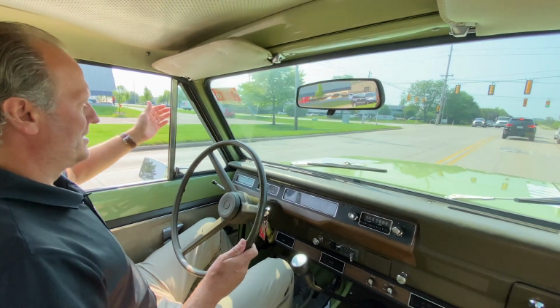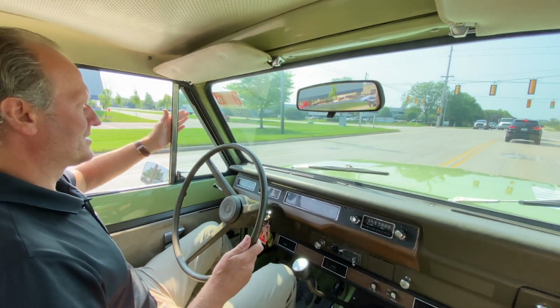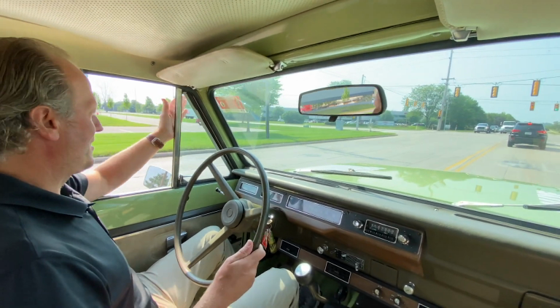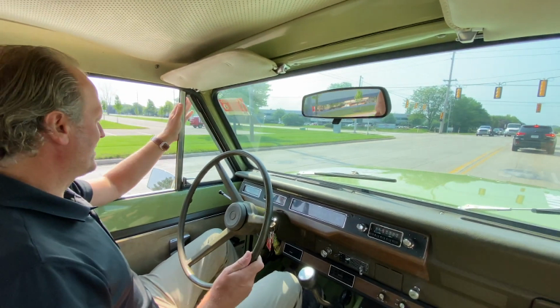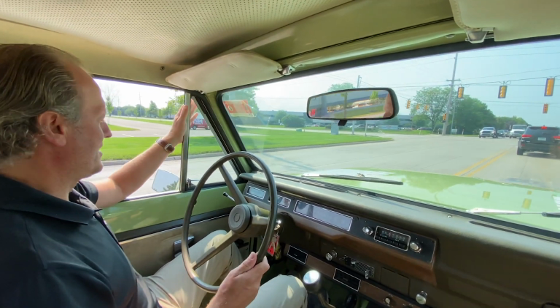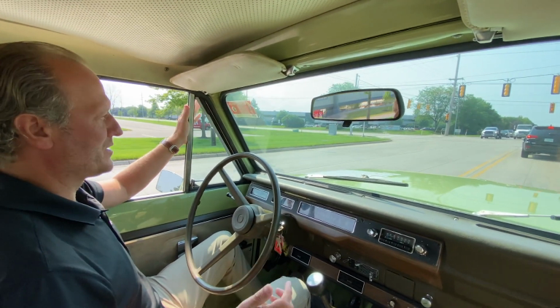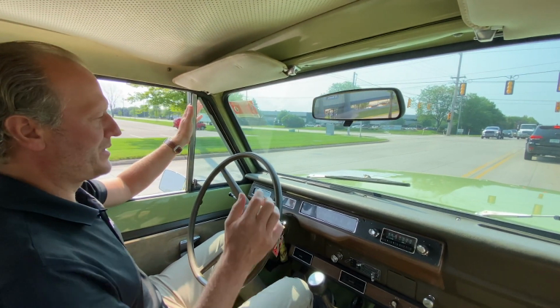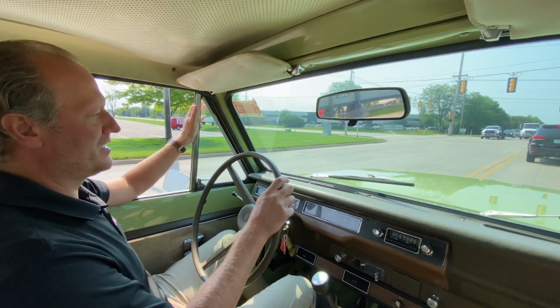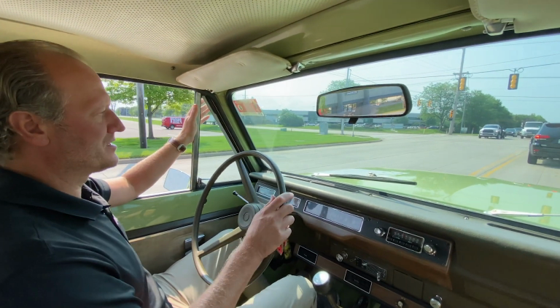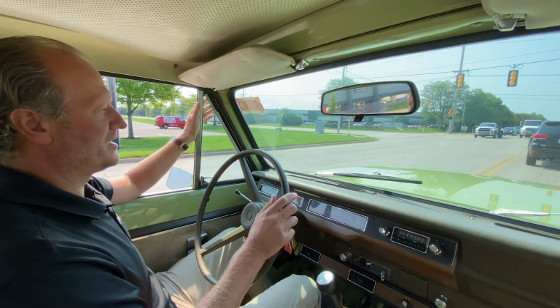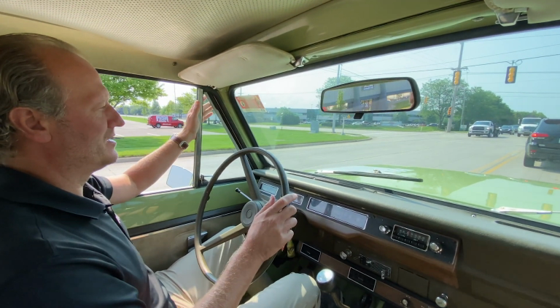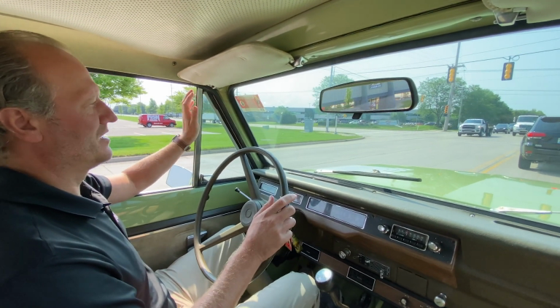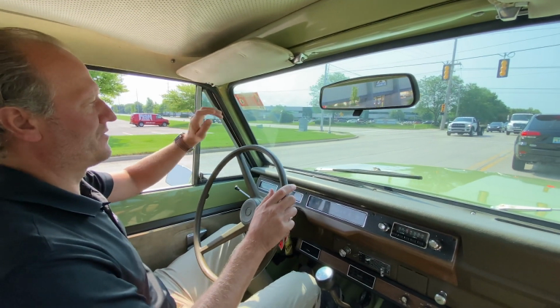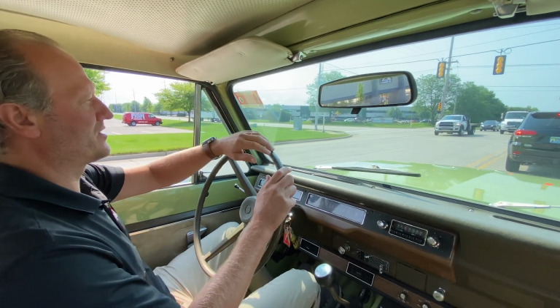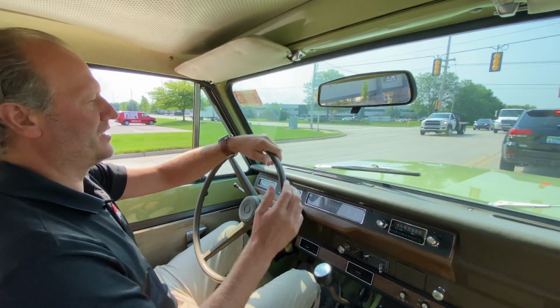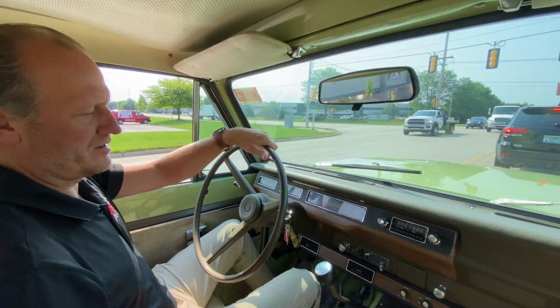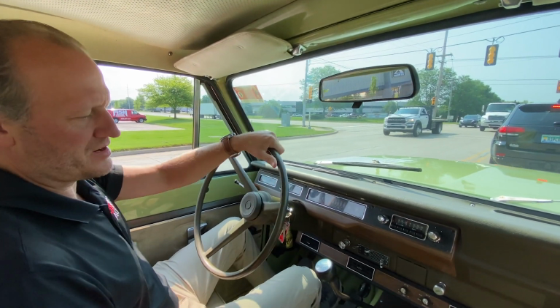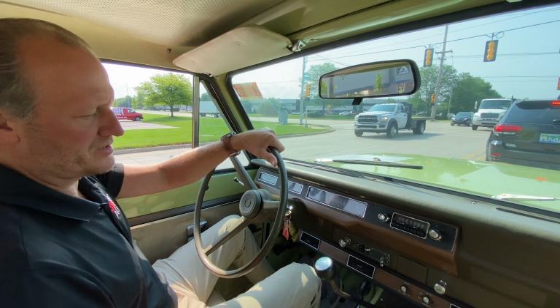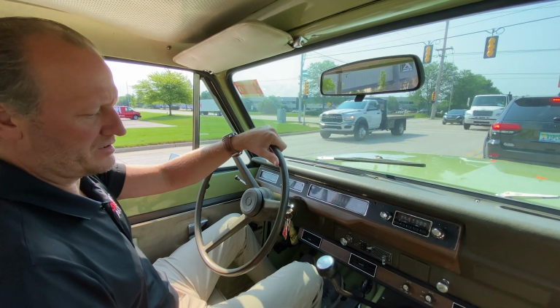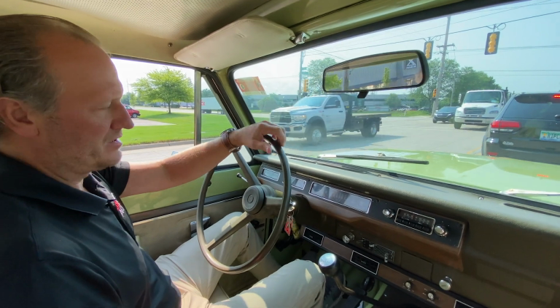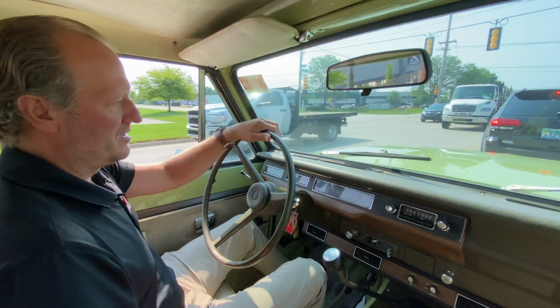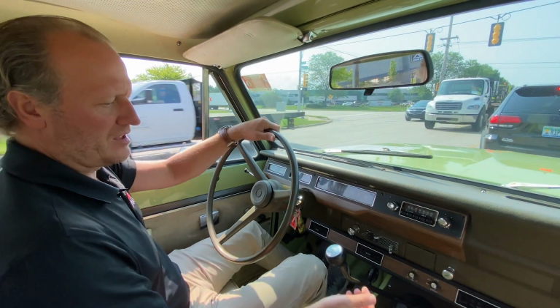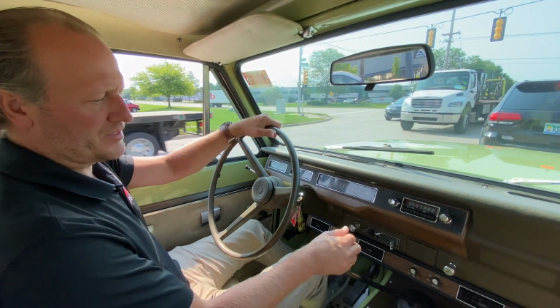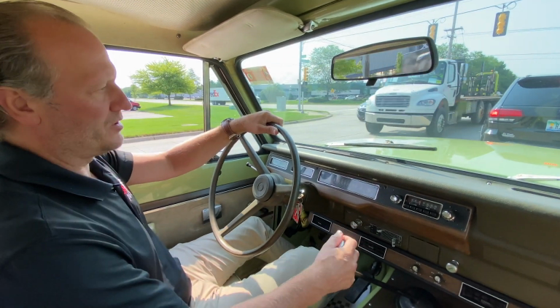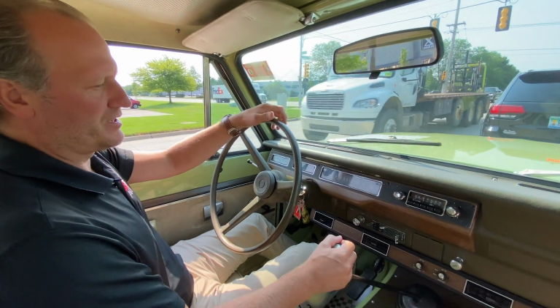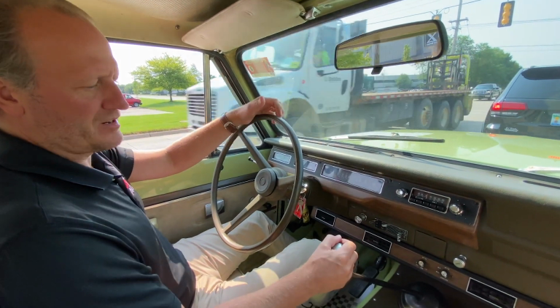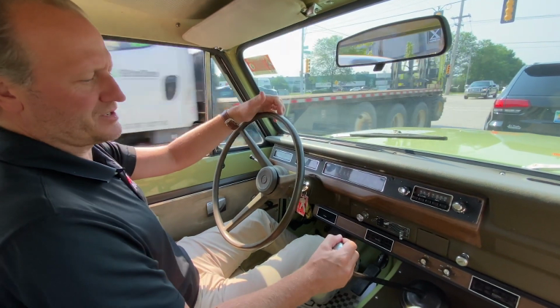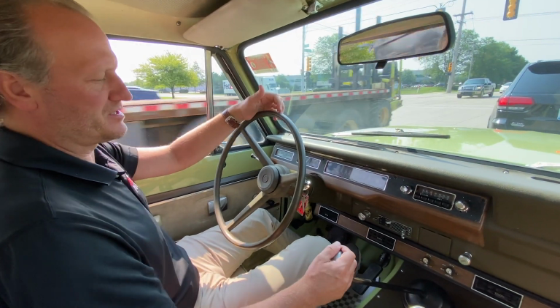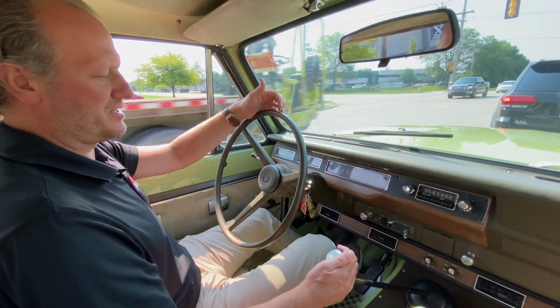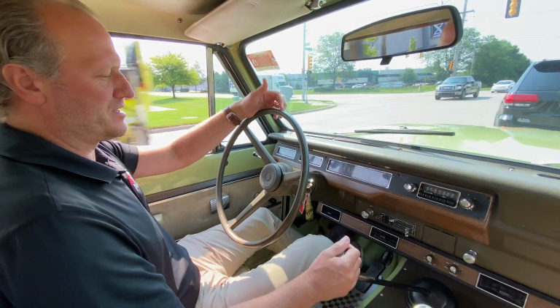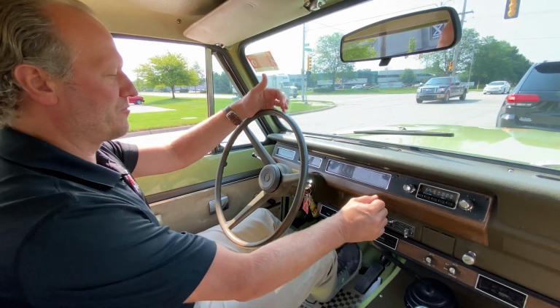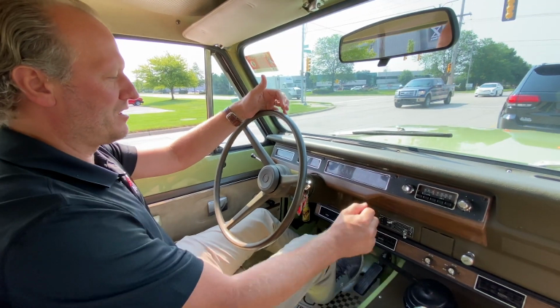The Scout has been painted nicely in the factory International color. Along with the whole interior, as you can see, it's been done well.